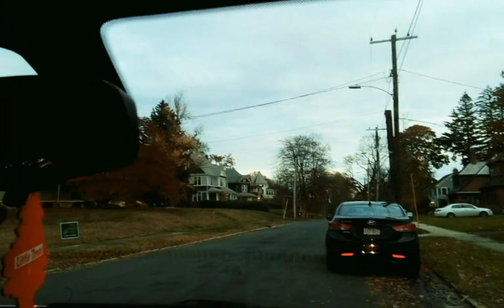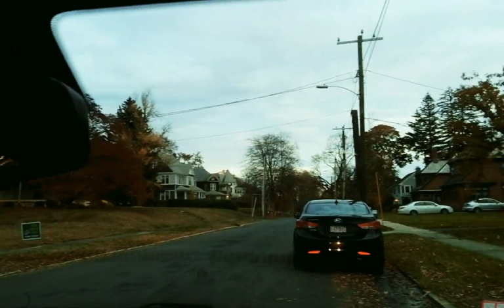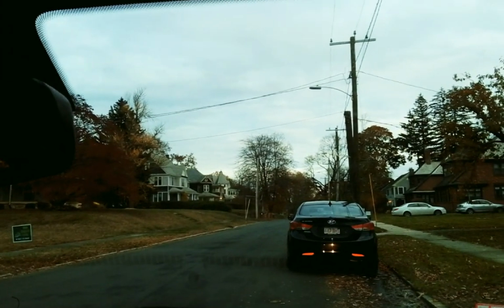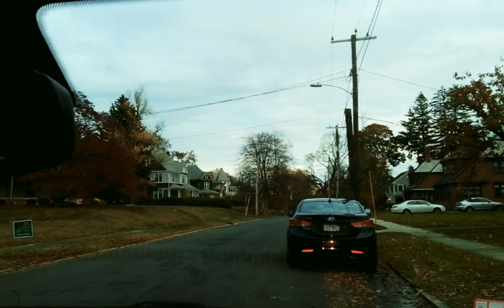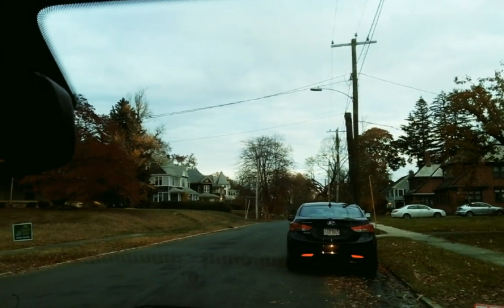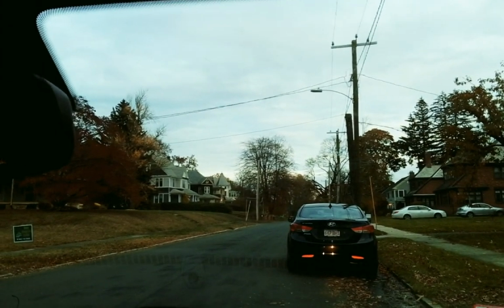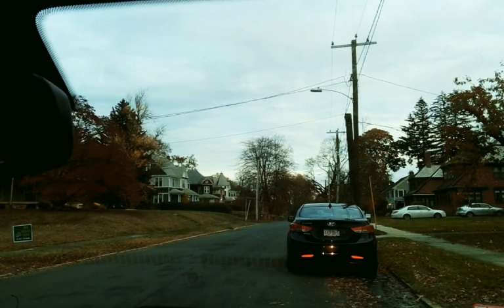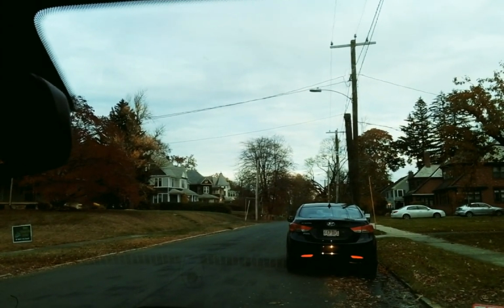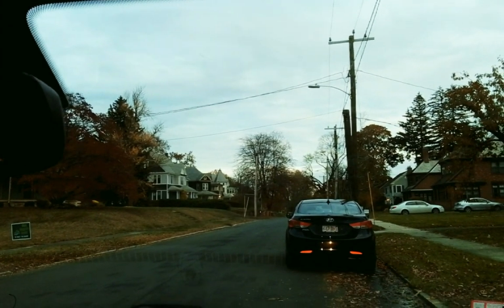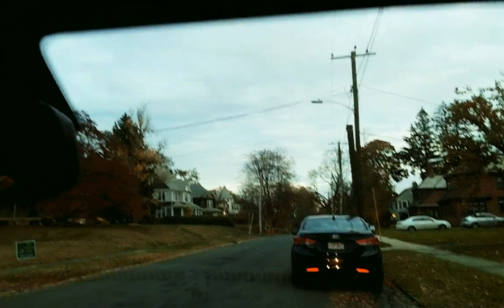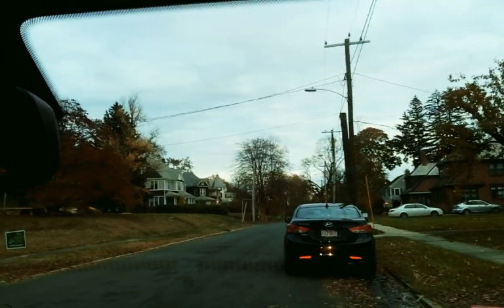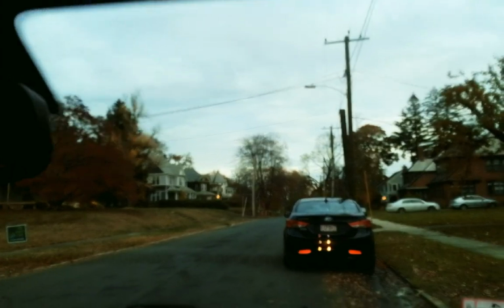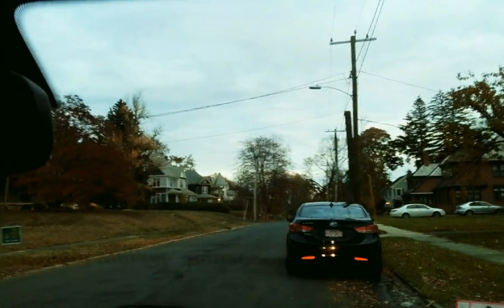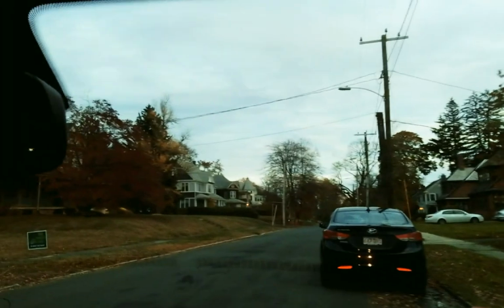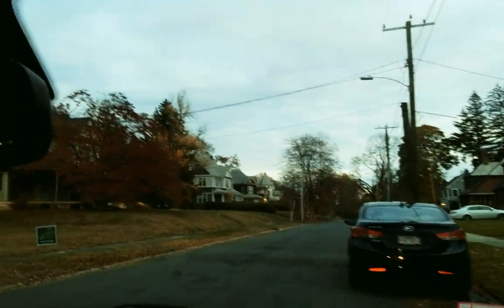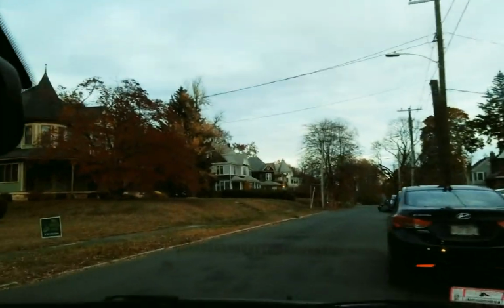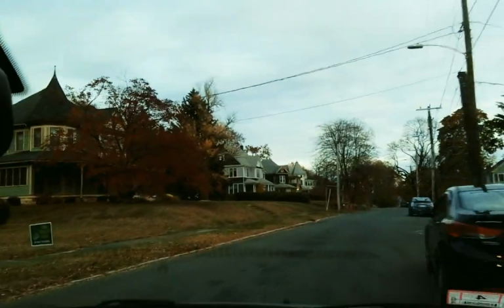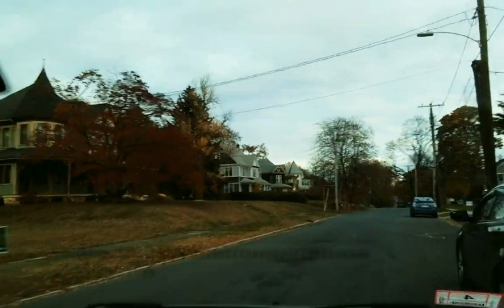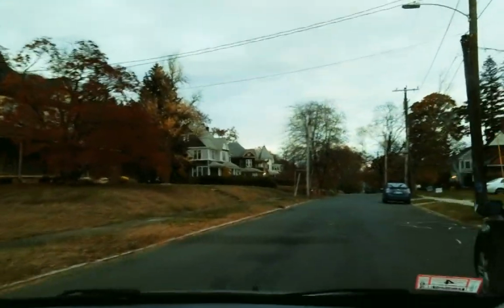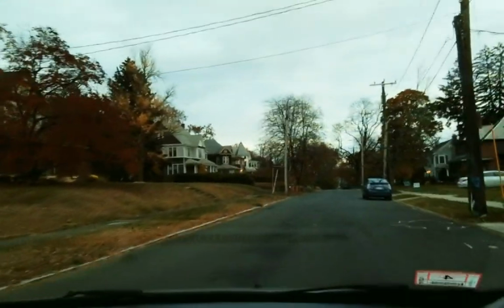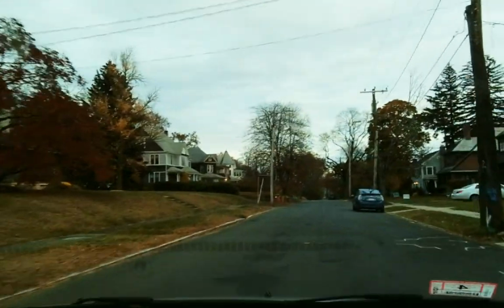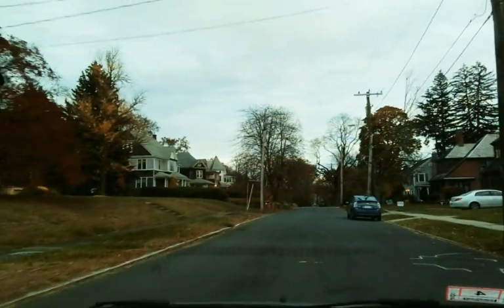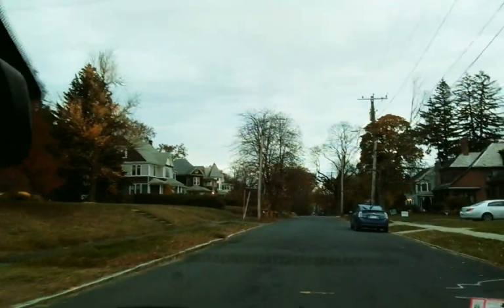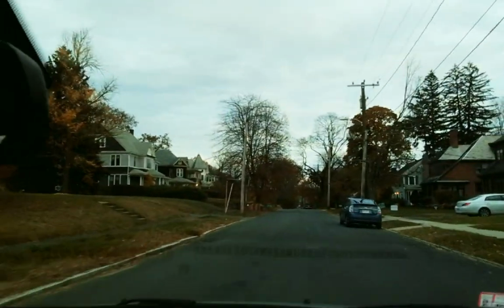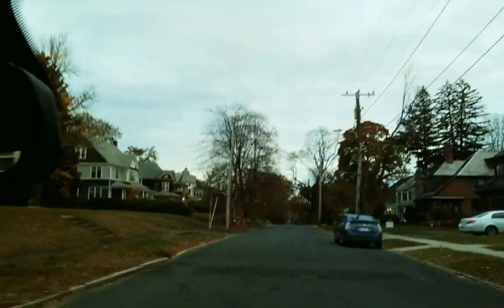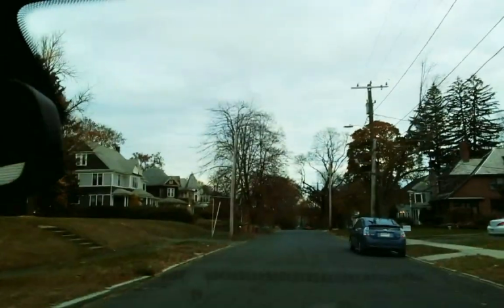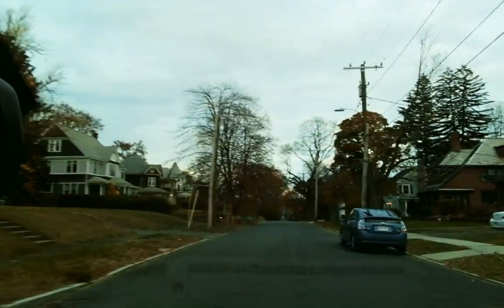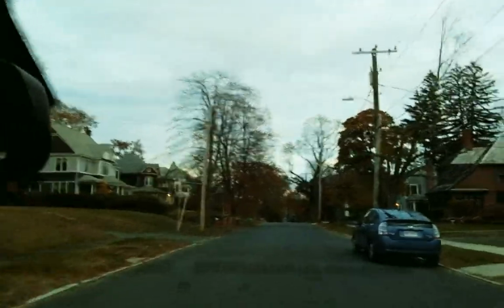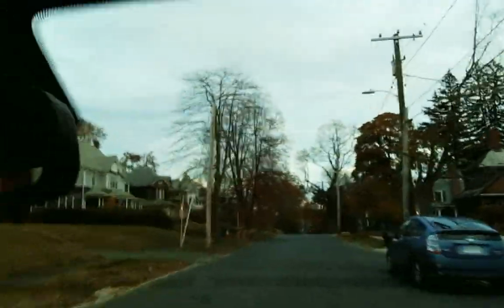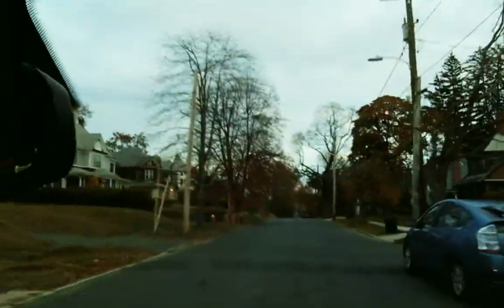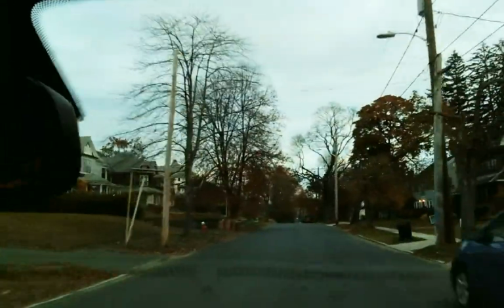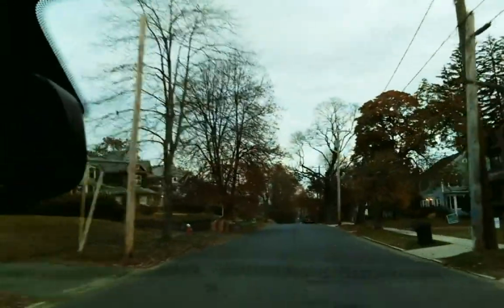We're in Massachusetts on a neighborhood tour, and the neighborhood is the Highlands Park neighborhood. There is a Highlands neighborhood in Holyoke and there is also a Highlands Park neighborhood — it's north of the Highlands.